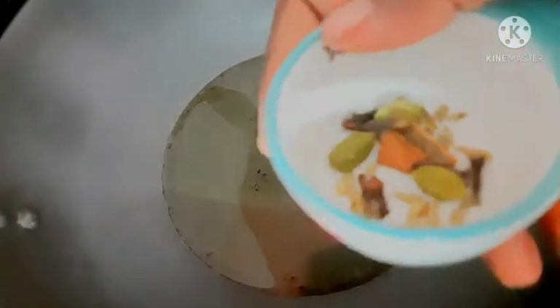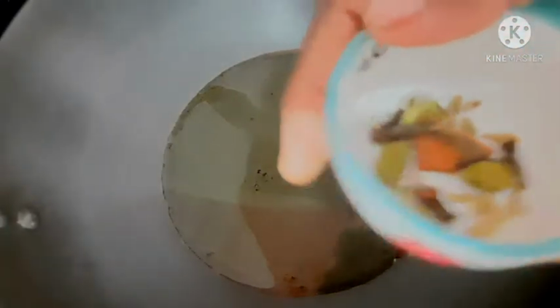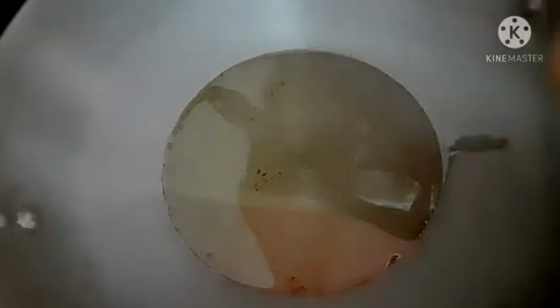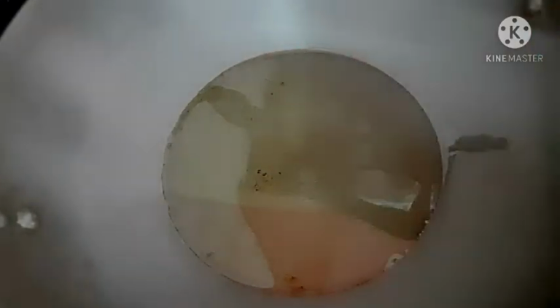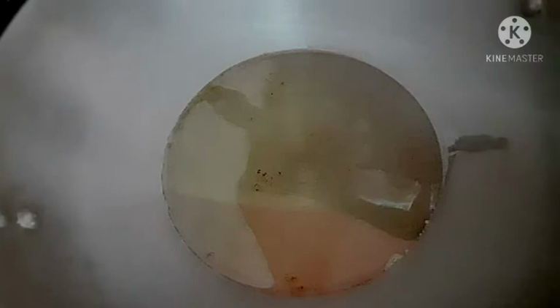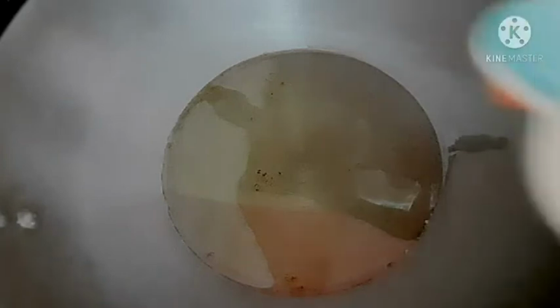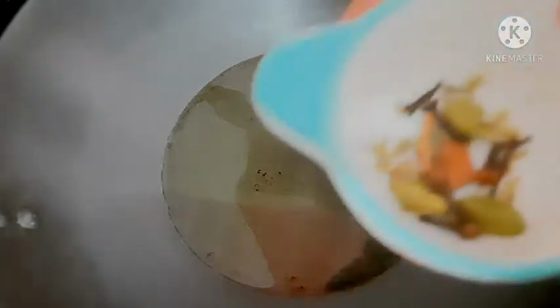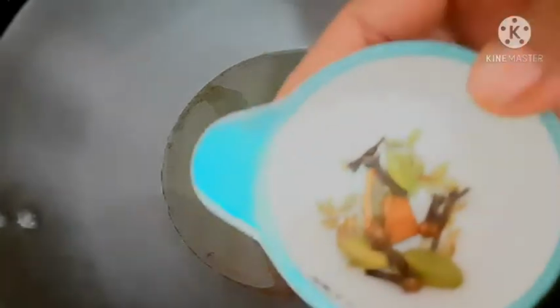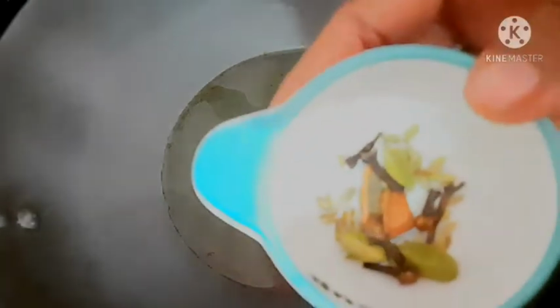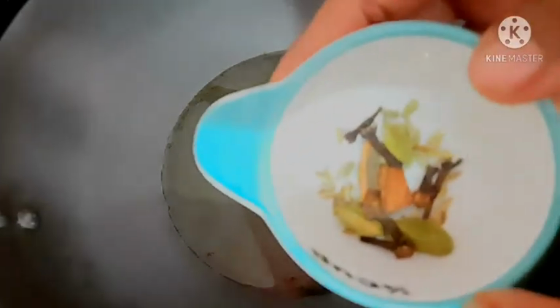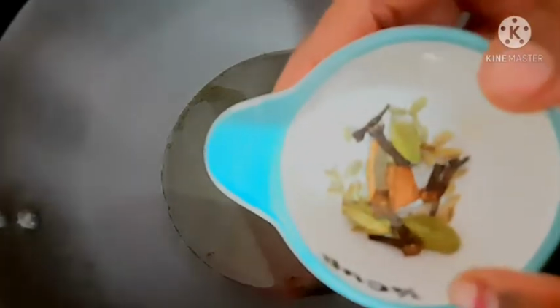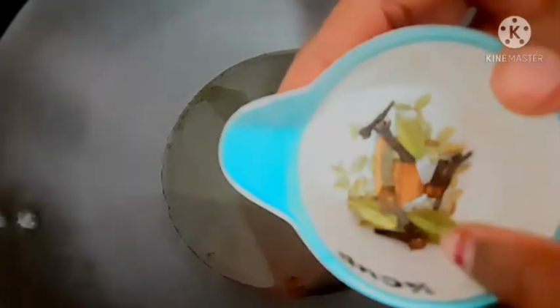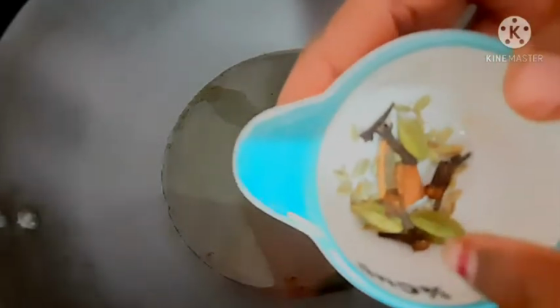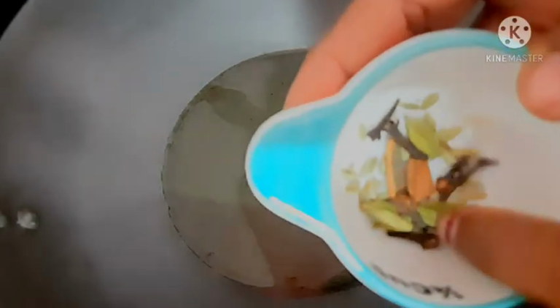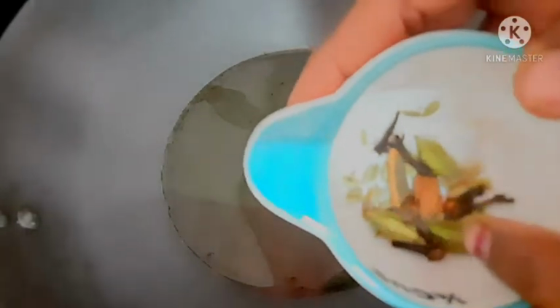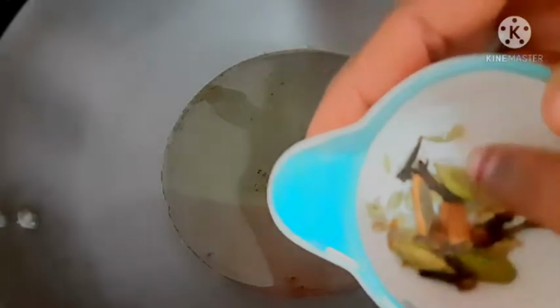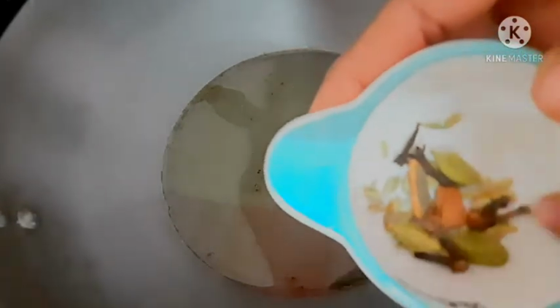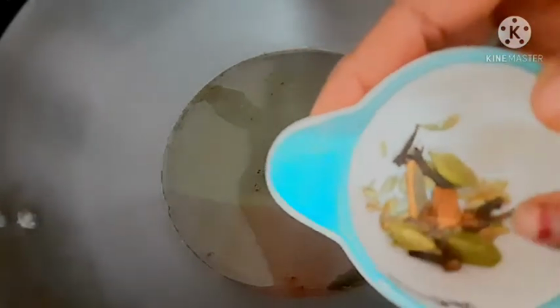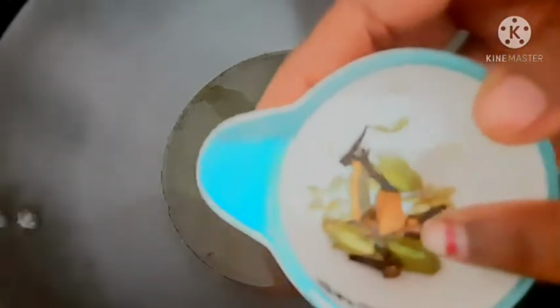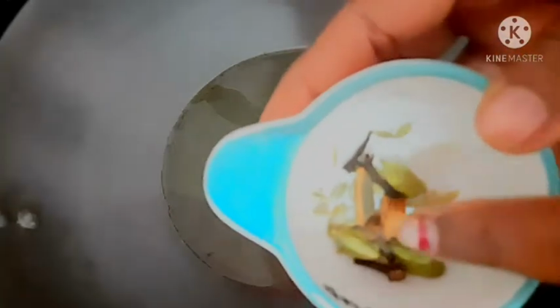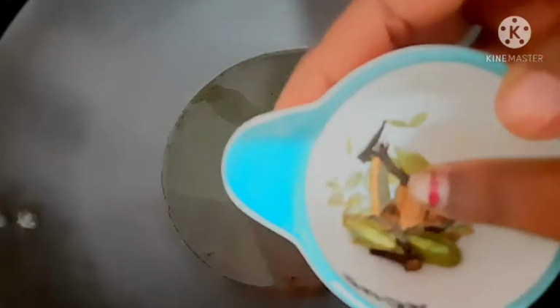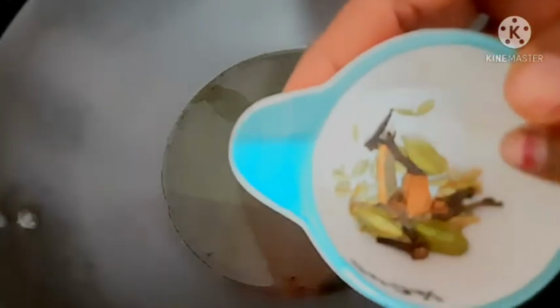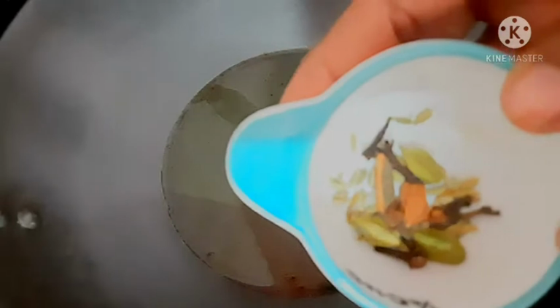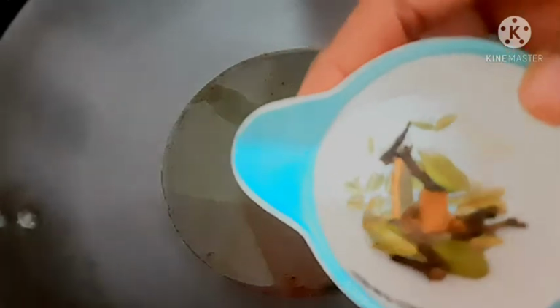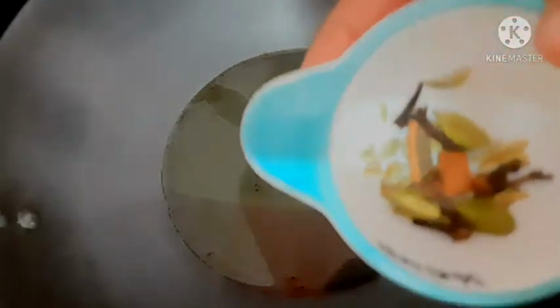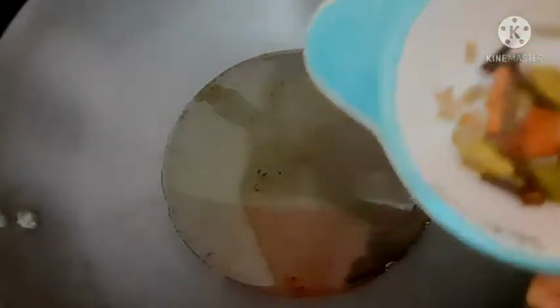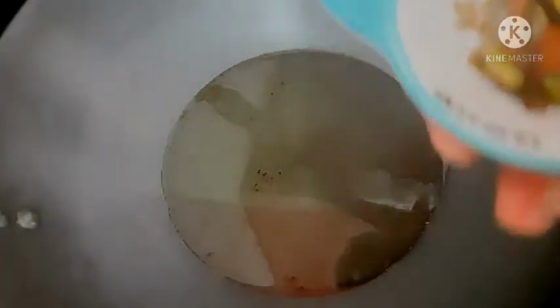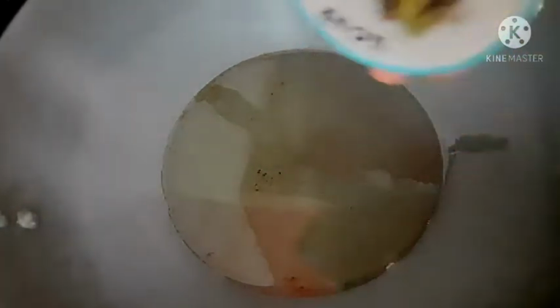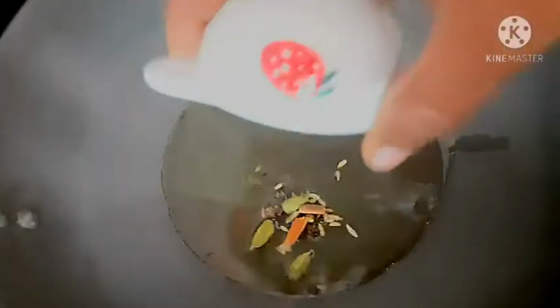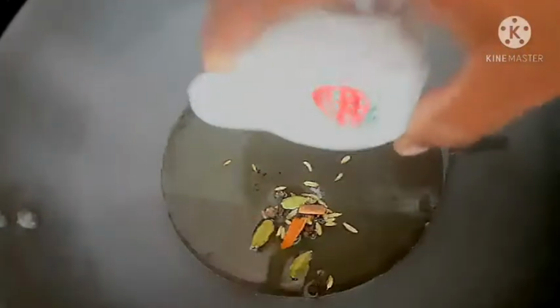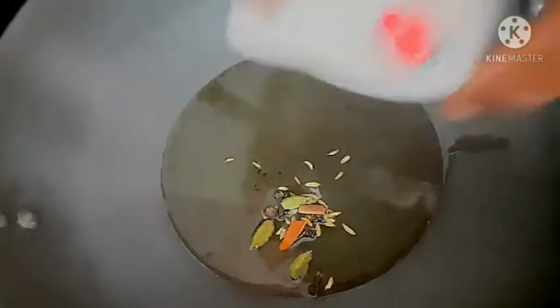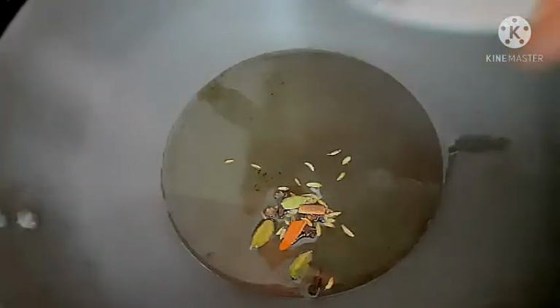You can add a little oil in a pan. Add 1-2 grams of salt. Let's add a little salt.